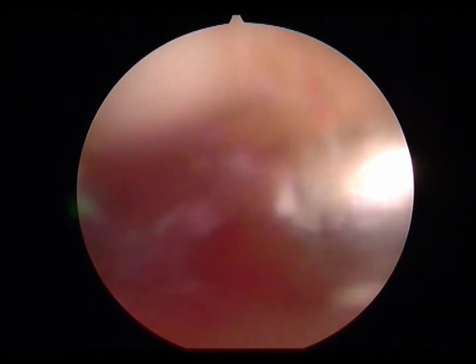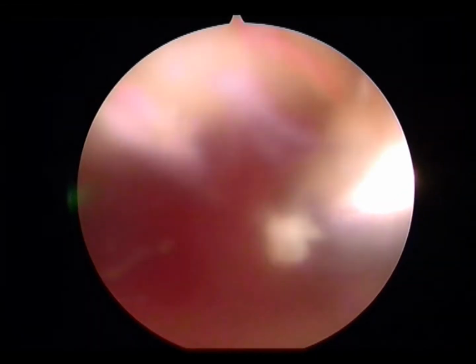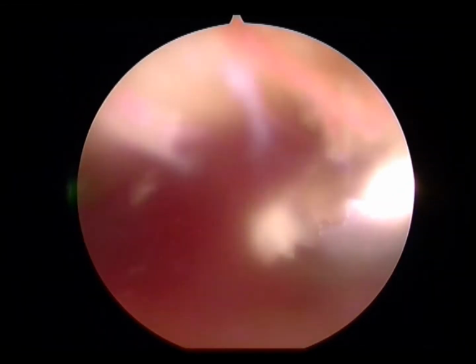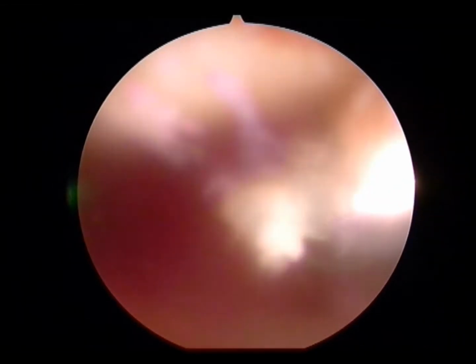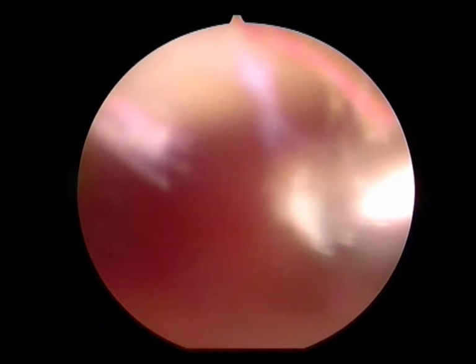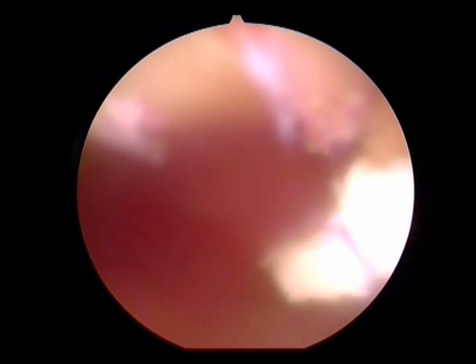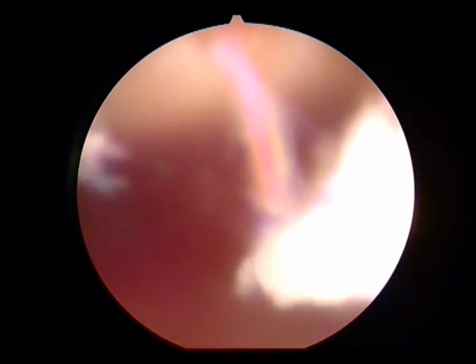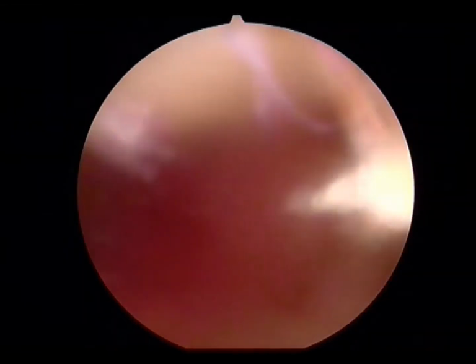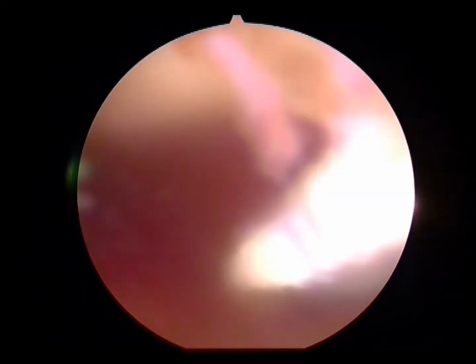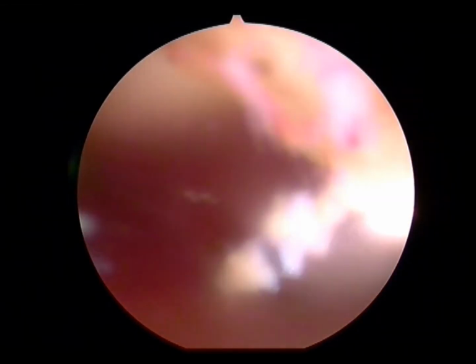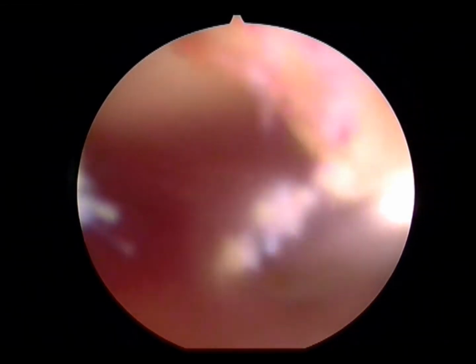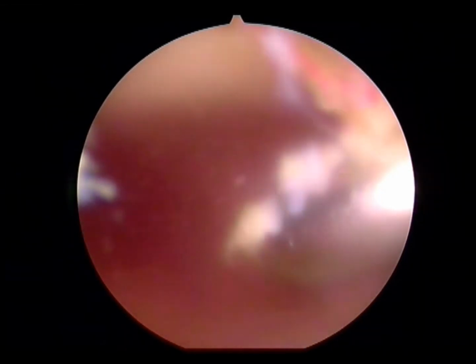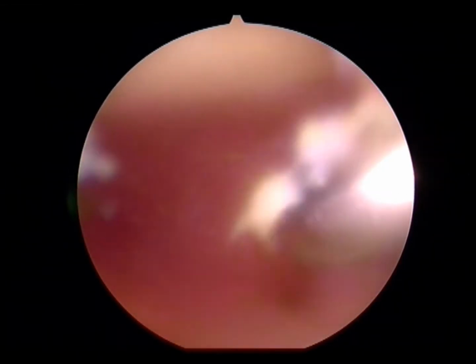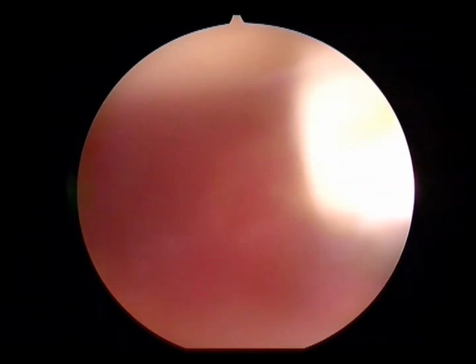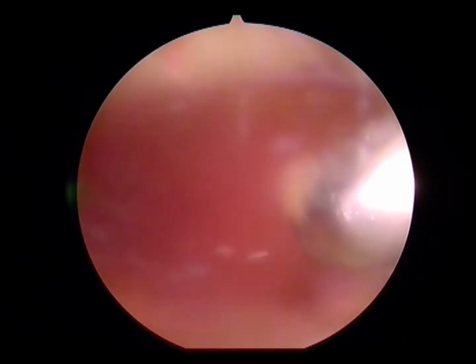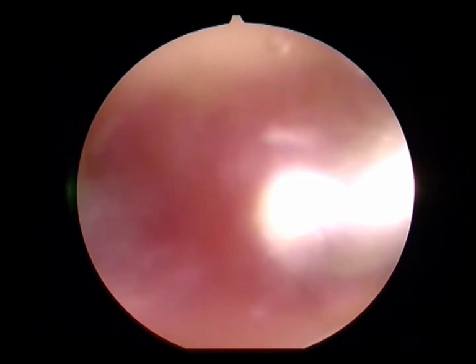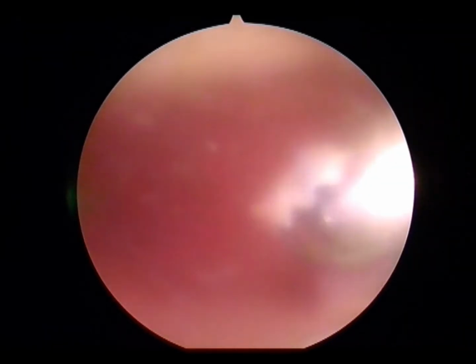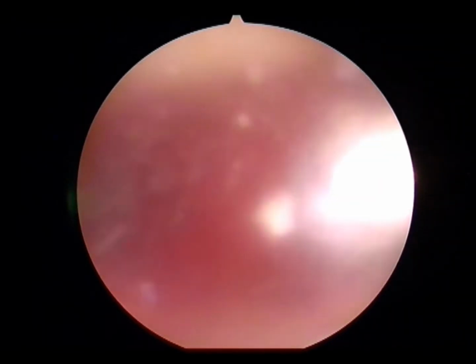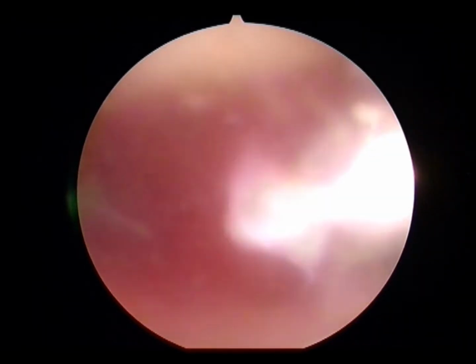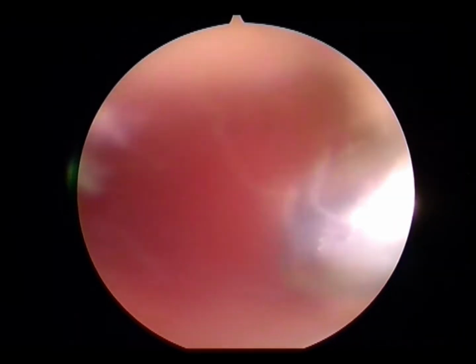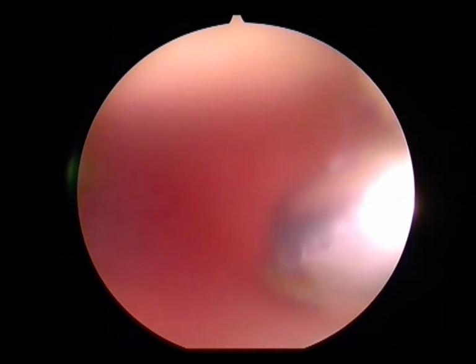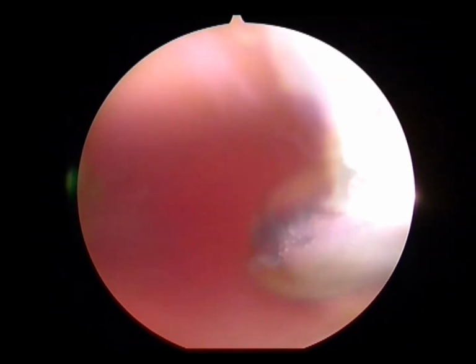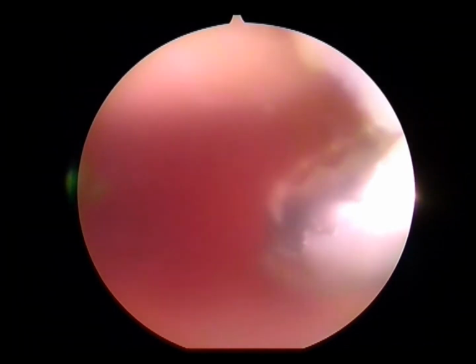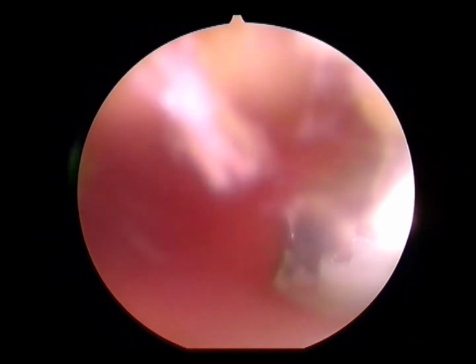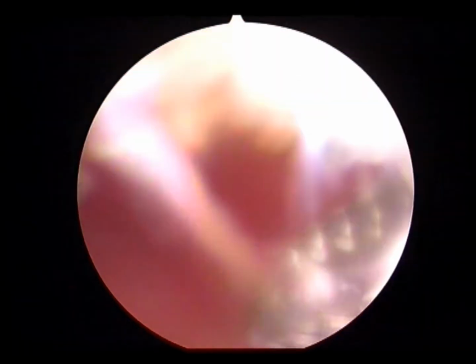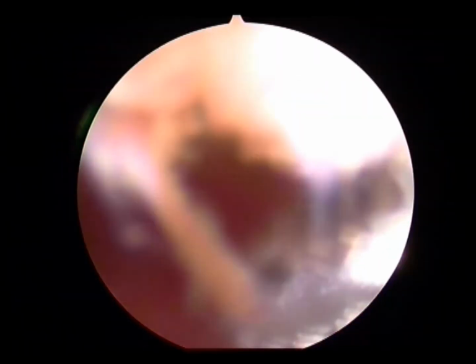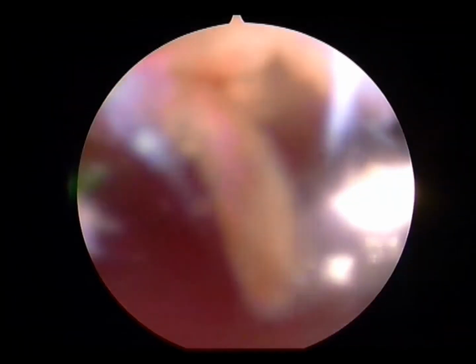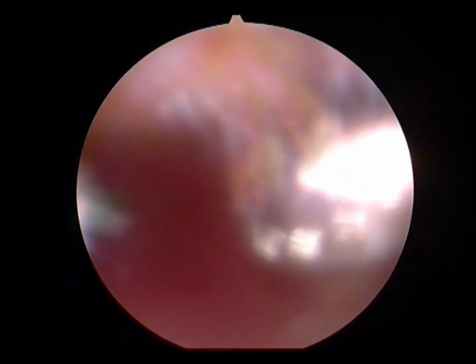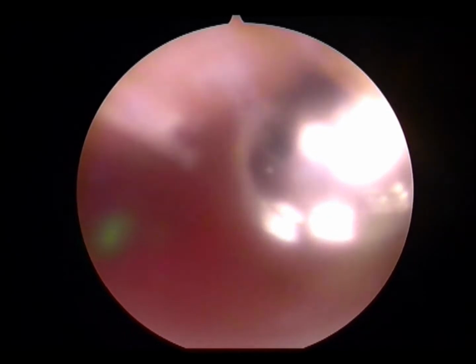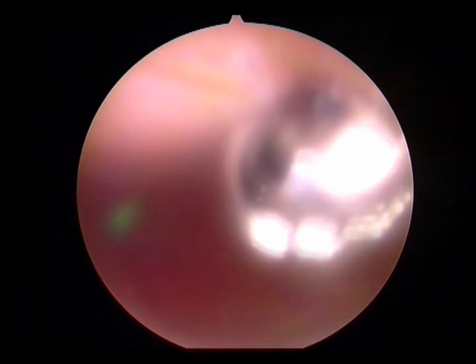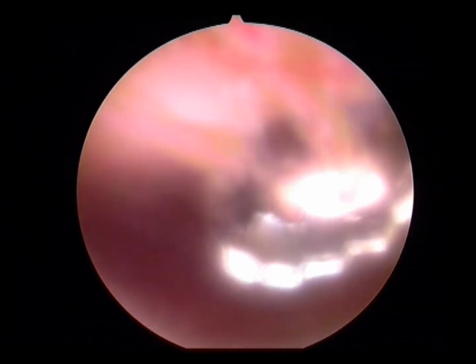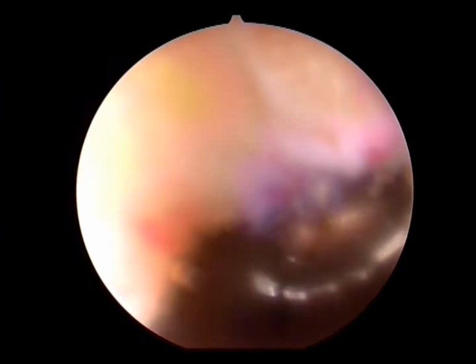Here you can see if you use a shaver on its own, you get bleeding into the knee joint. Blood causes adhesions, and adhesions cause the patient postoperative pain and knee stiffness.